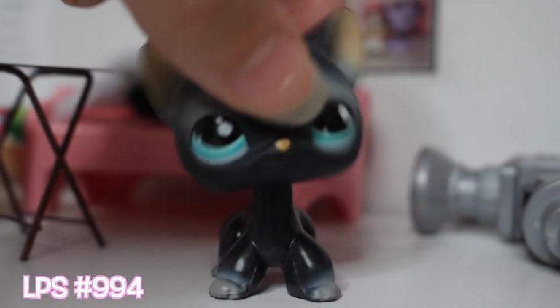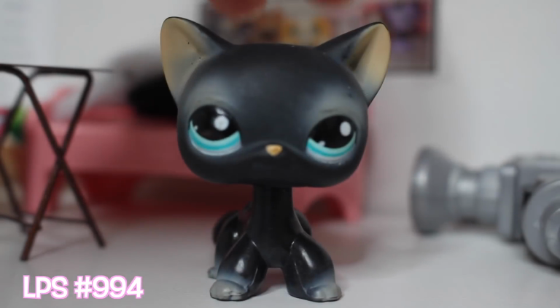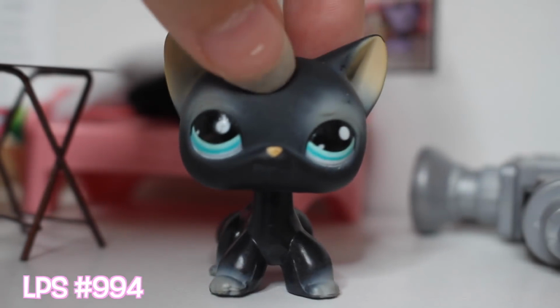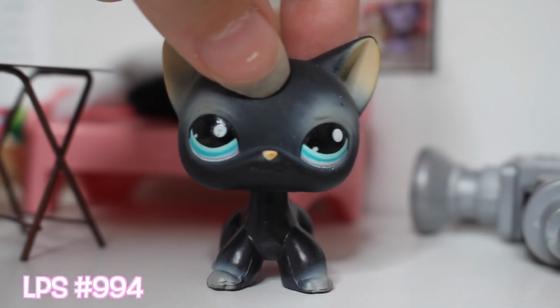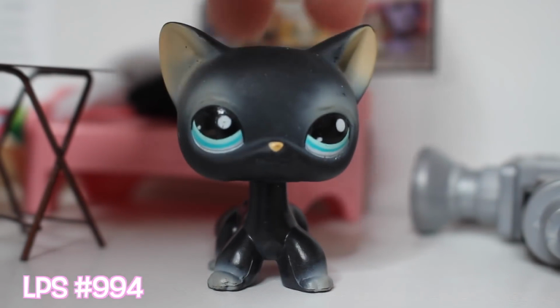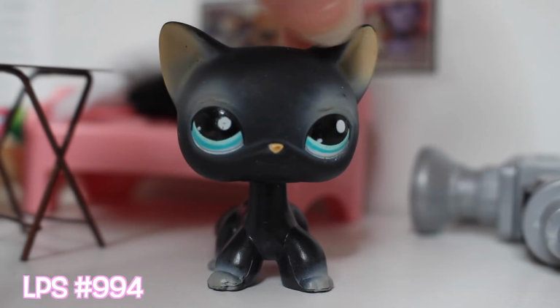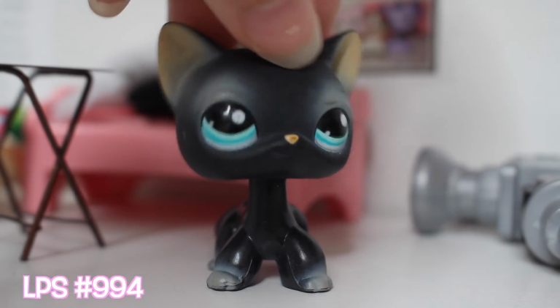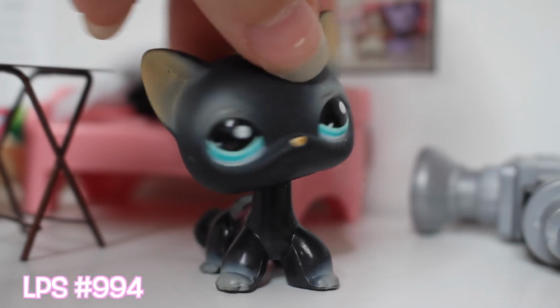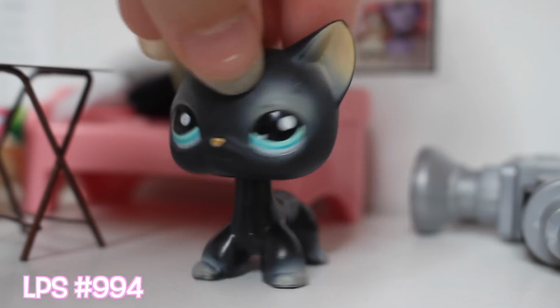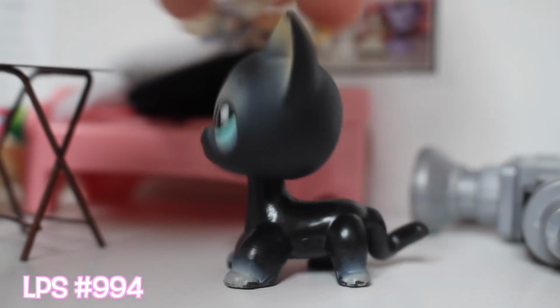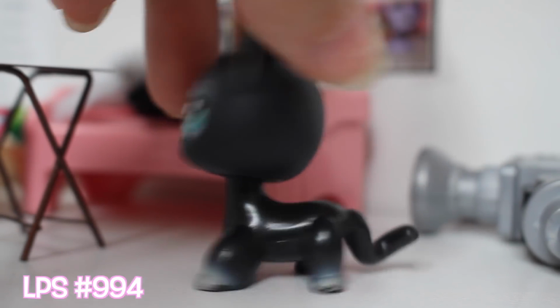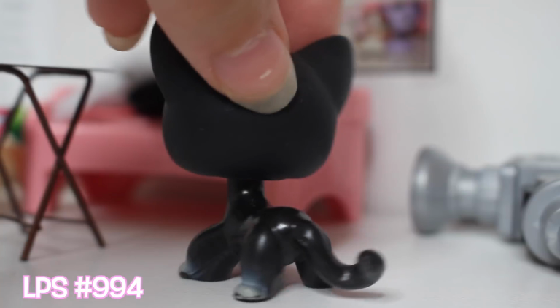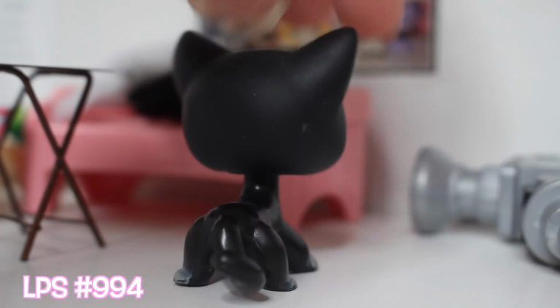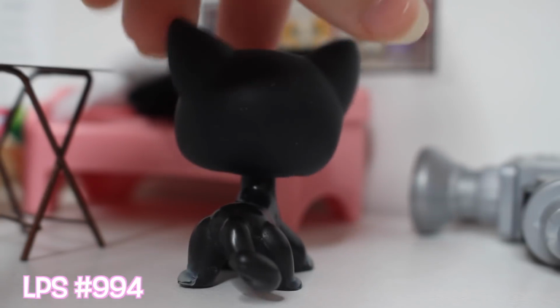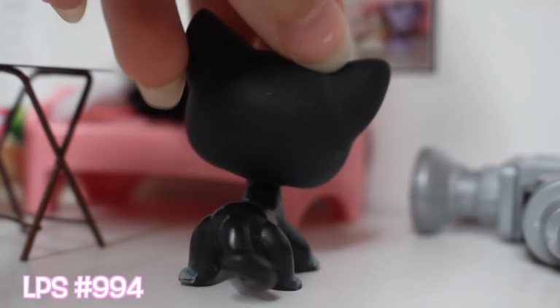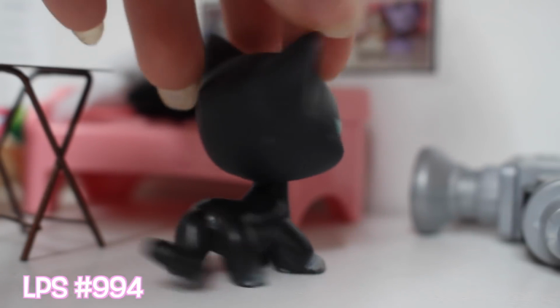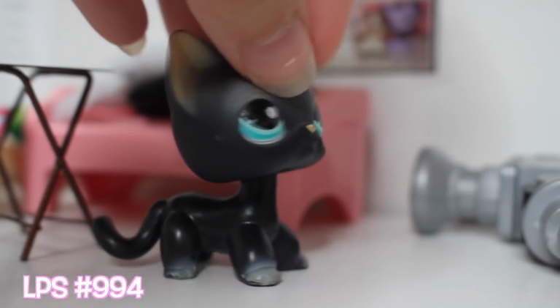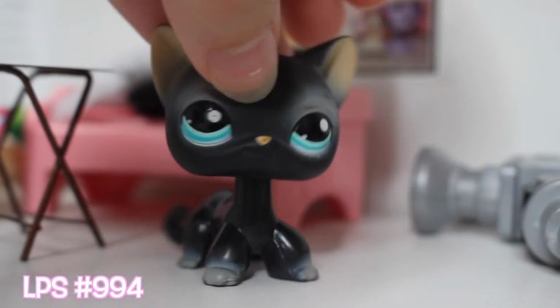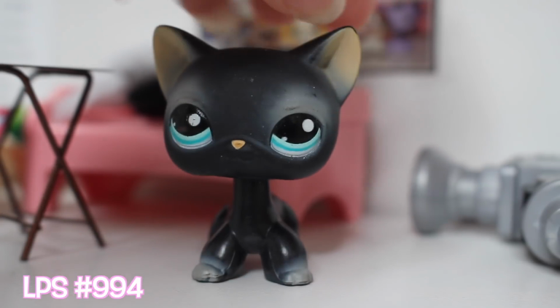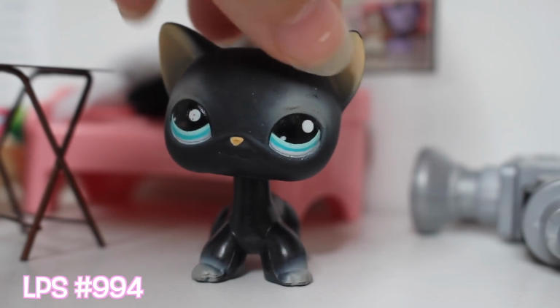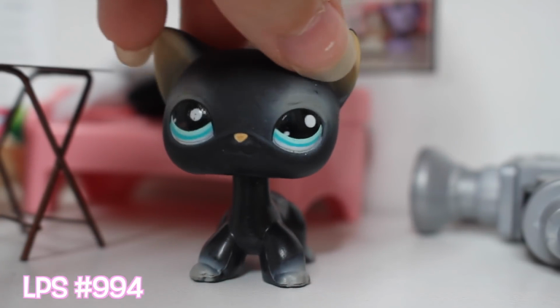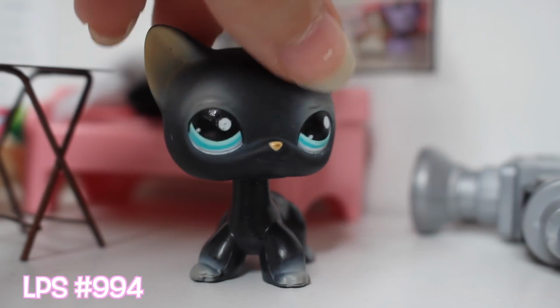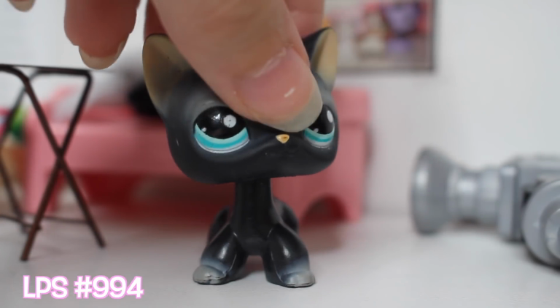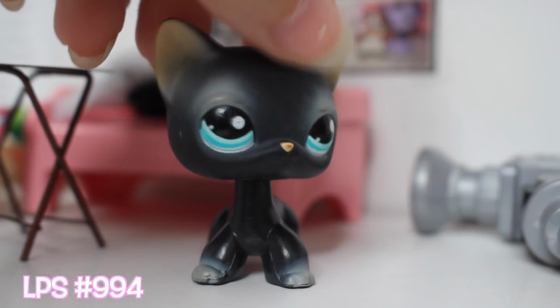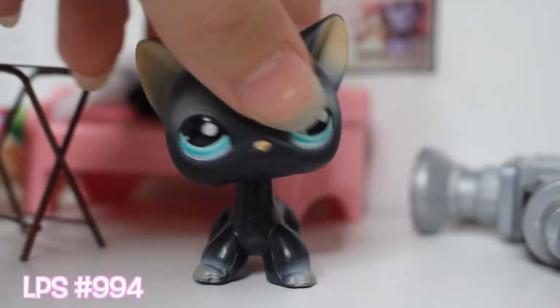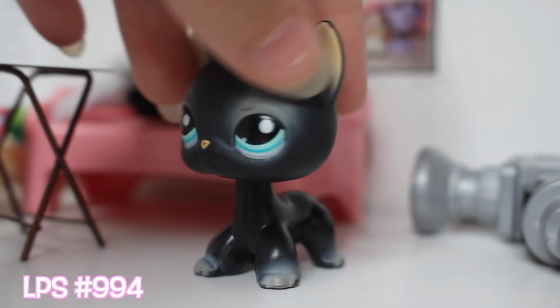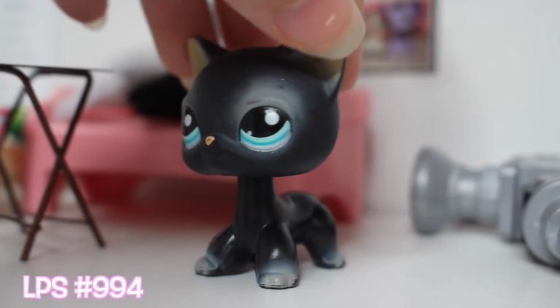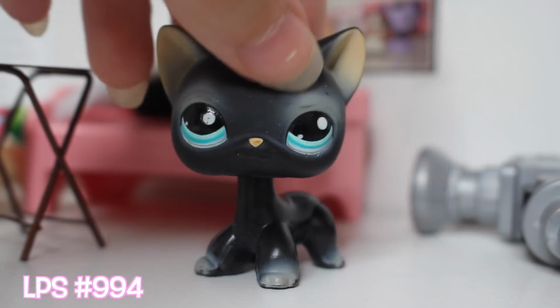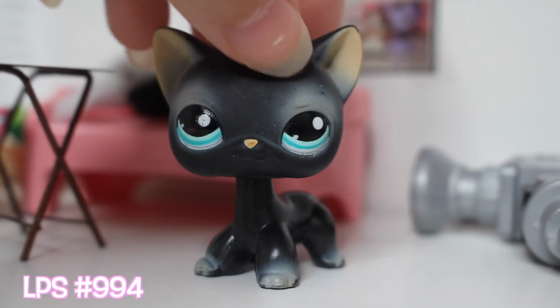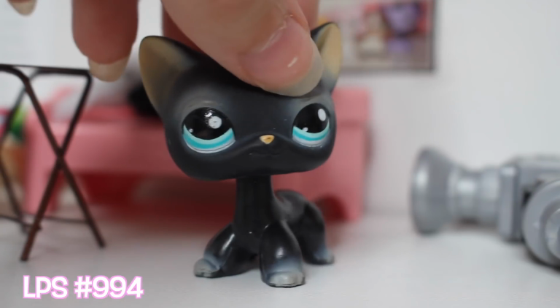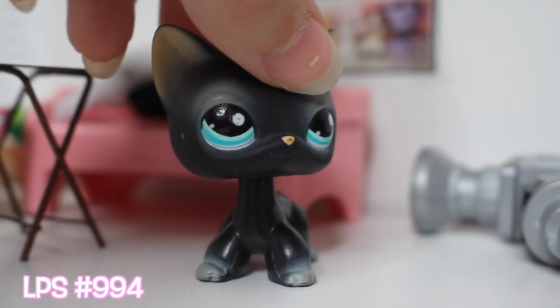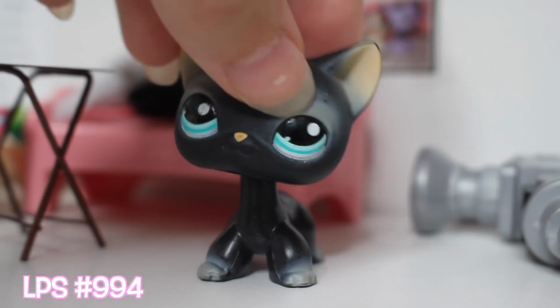The next cat is the classic black cat. It's very smooth looking. I like how it looks a lot. Very cute as well.